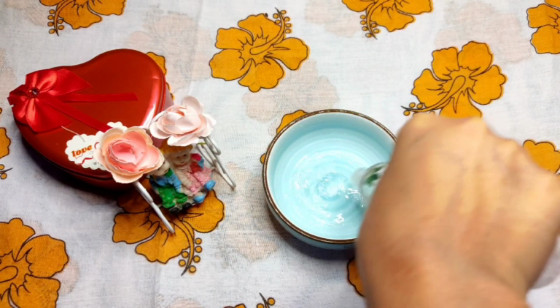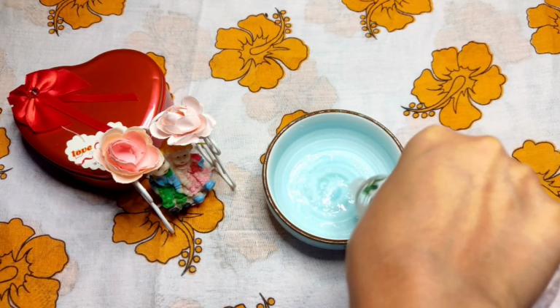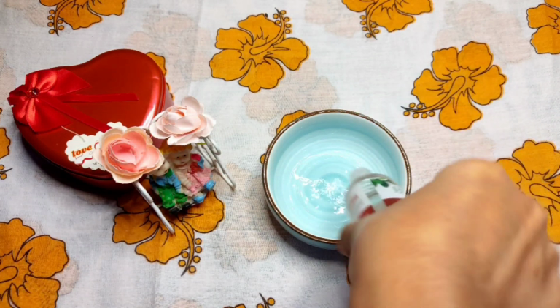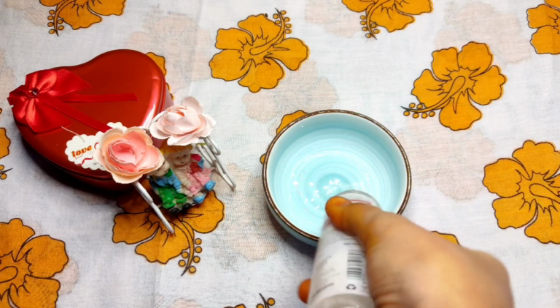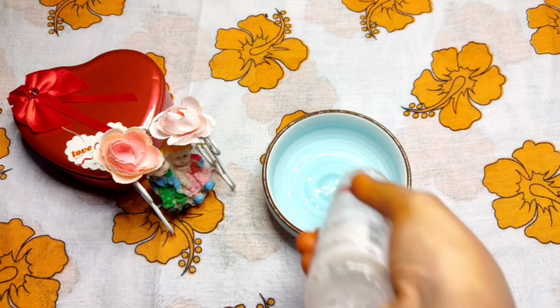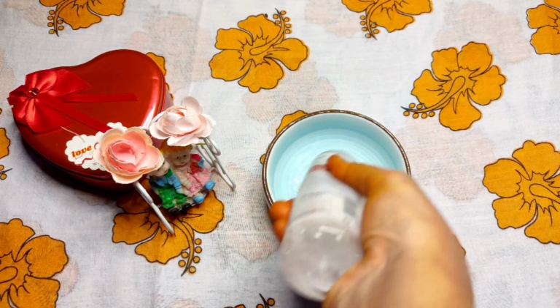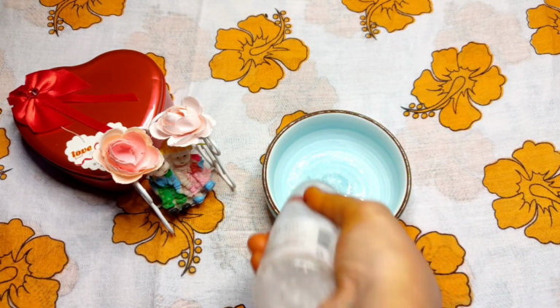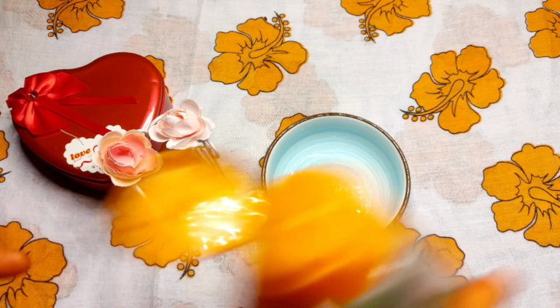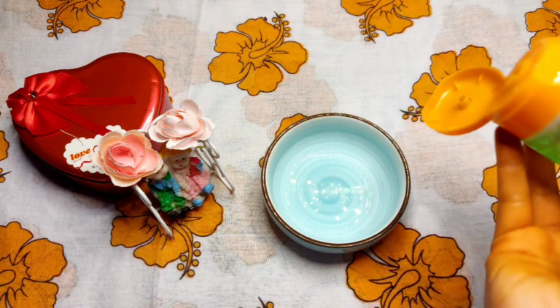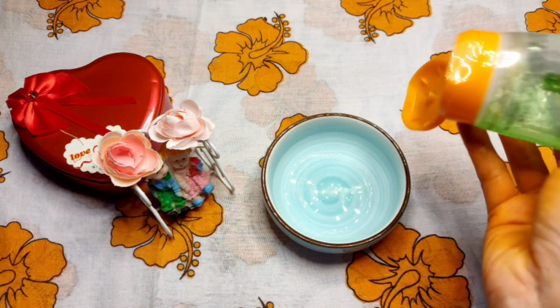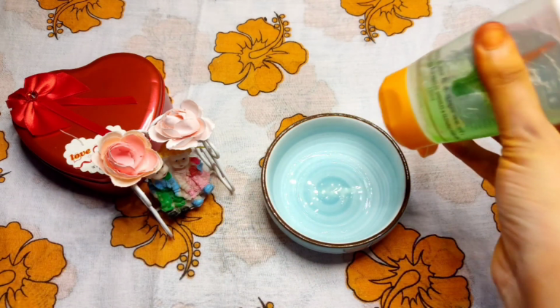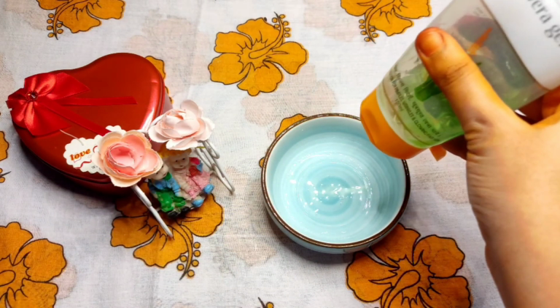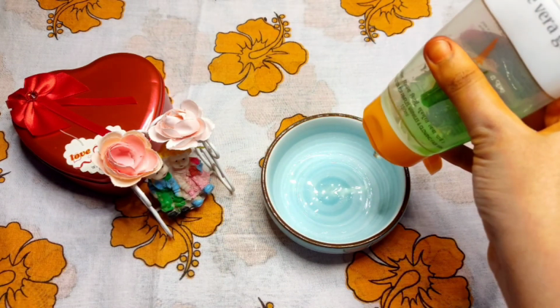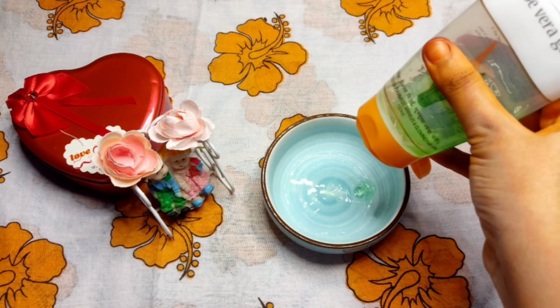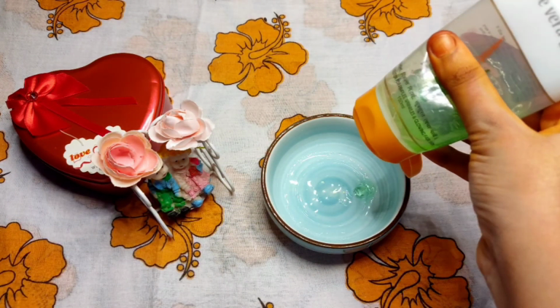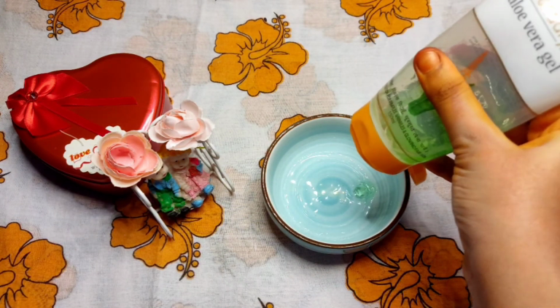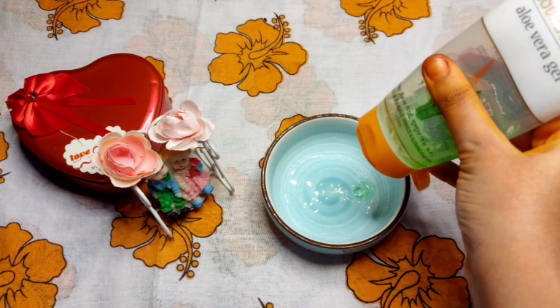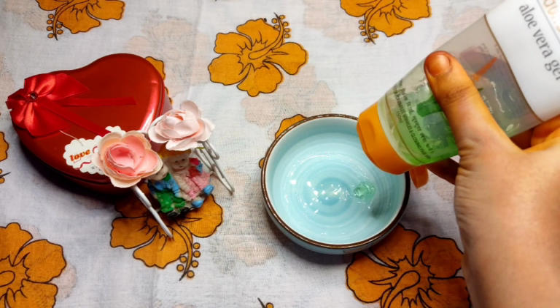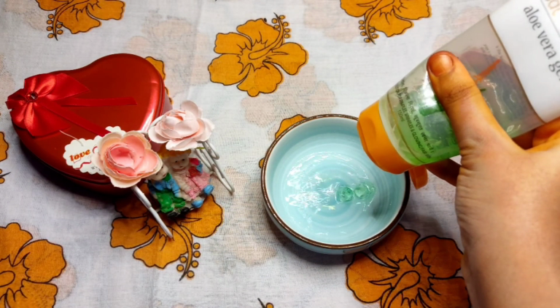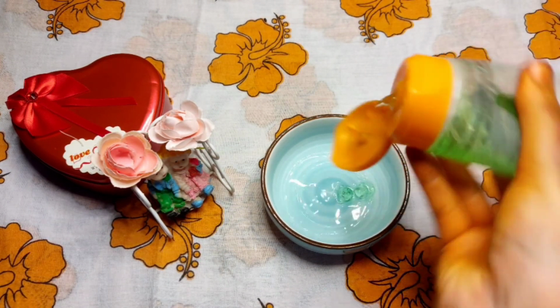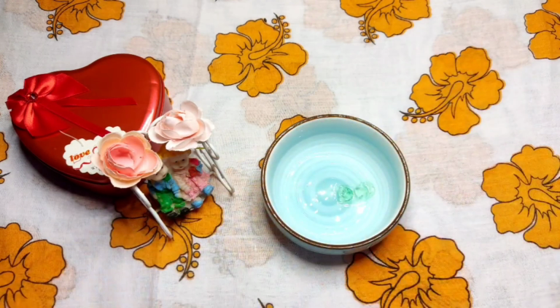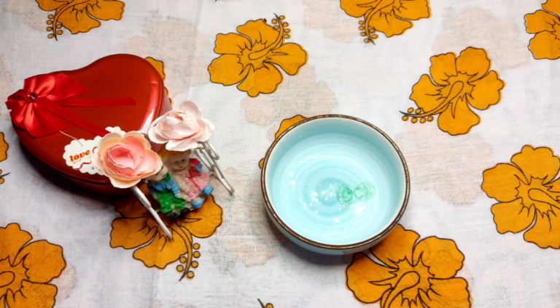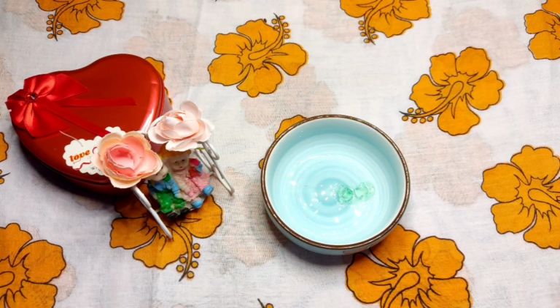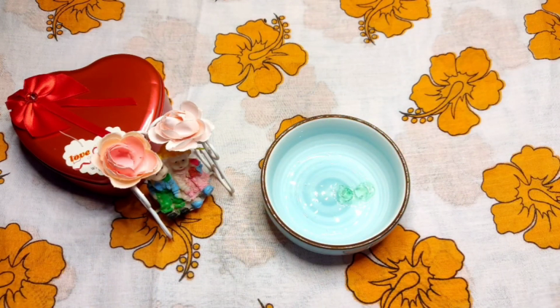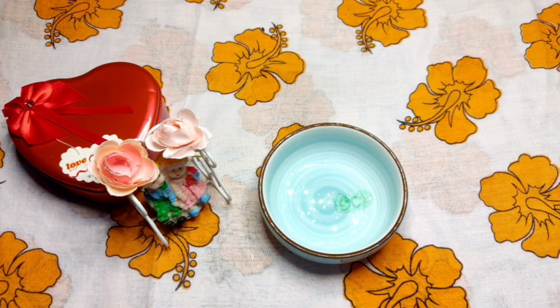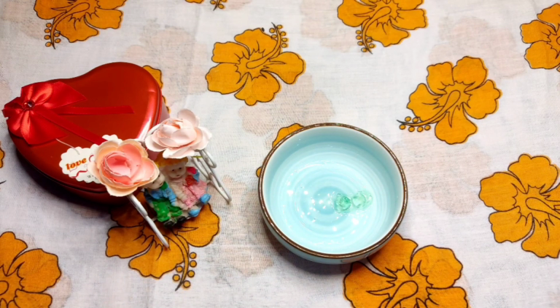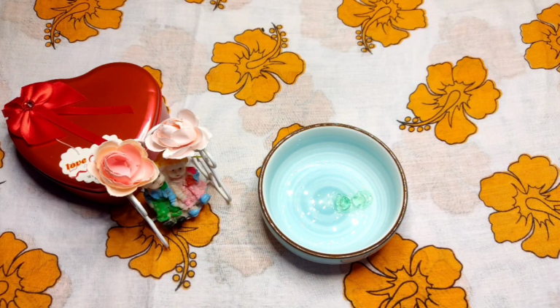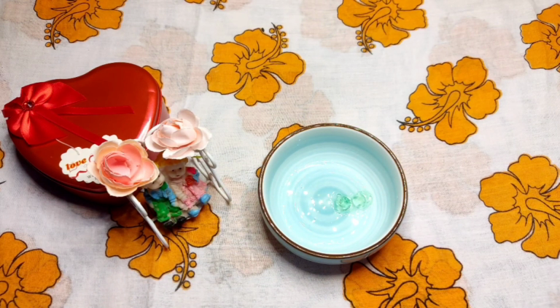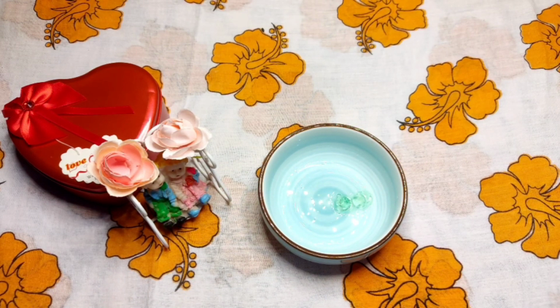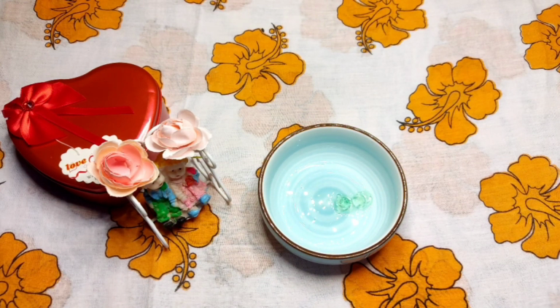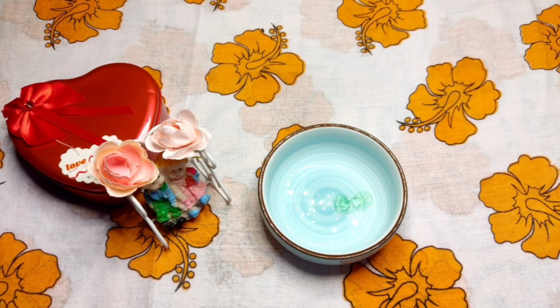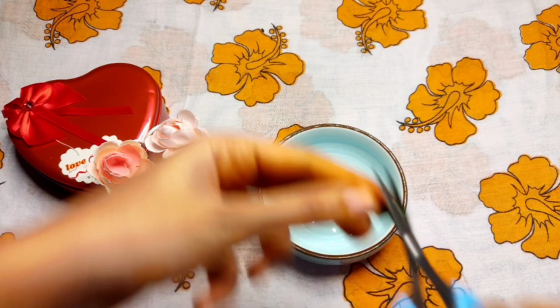I'm going to add rose water and 1 tablespoon of aloe vera gel. I'm going to add a vitamin E capsule.